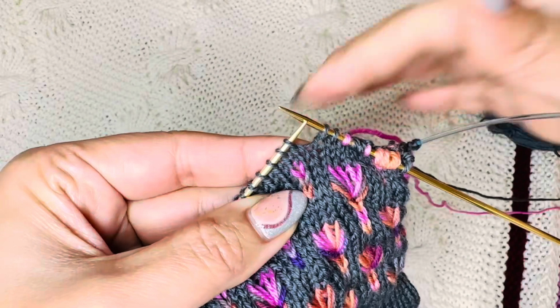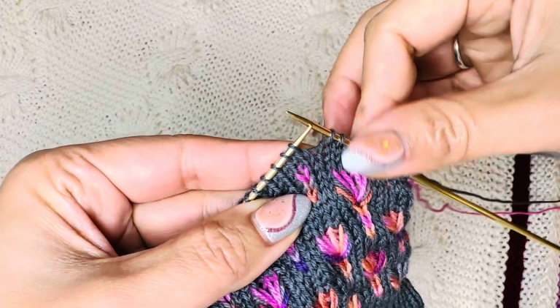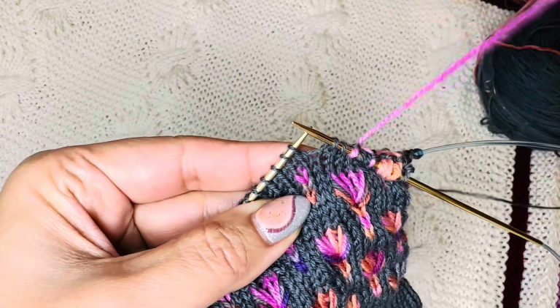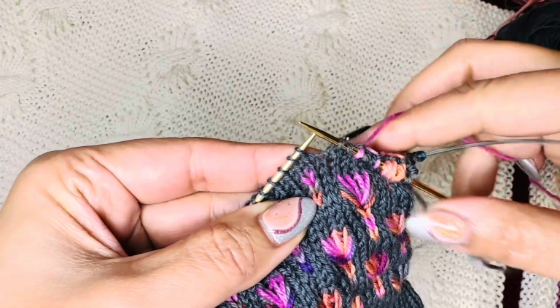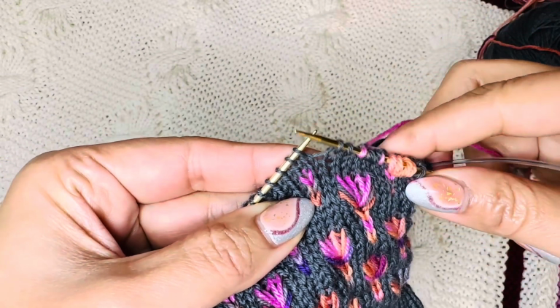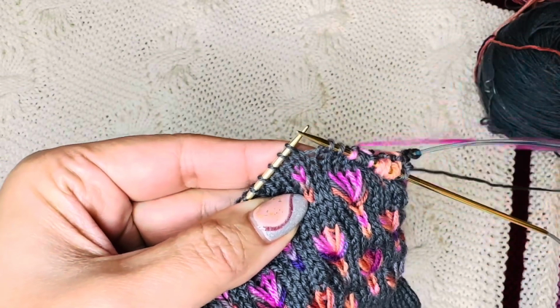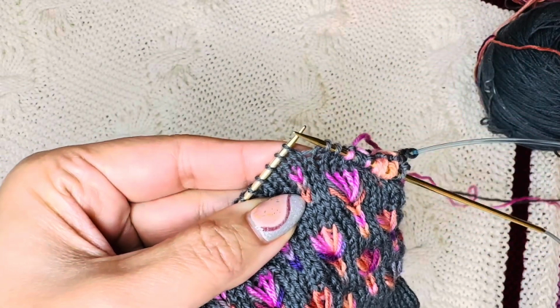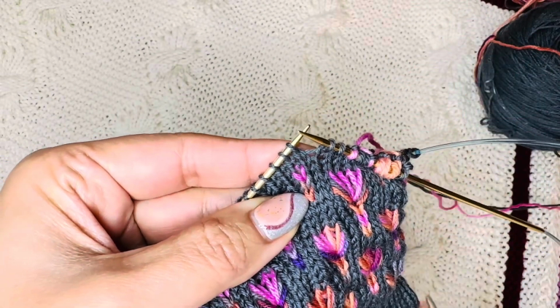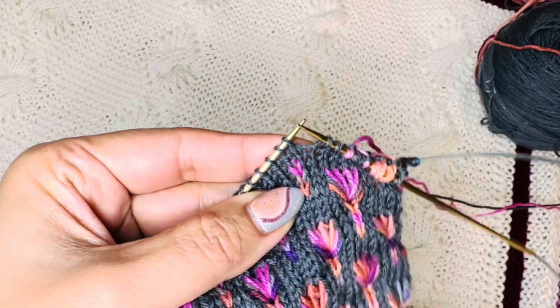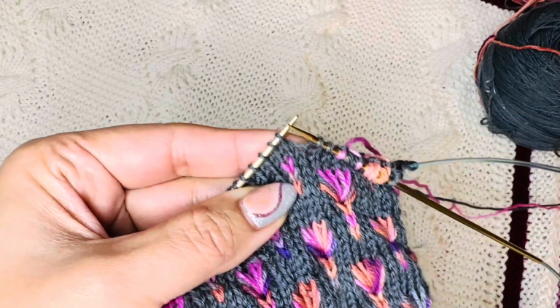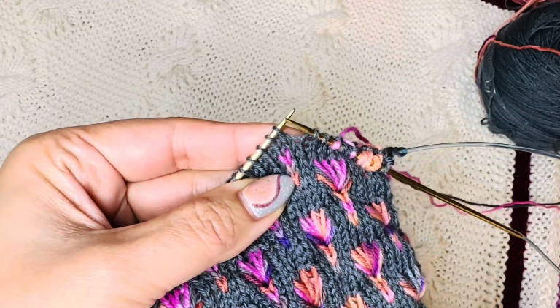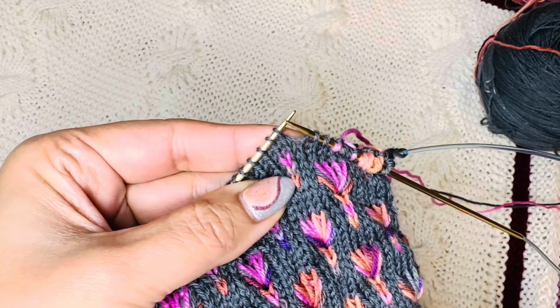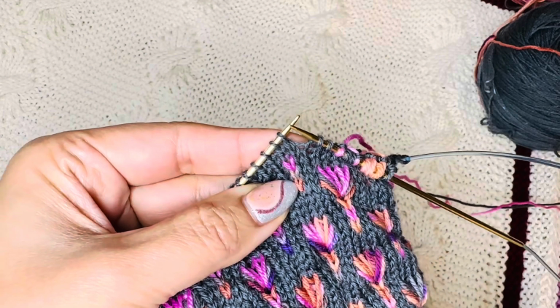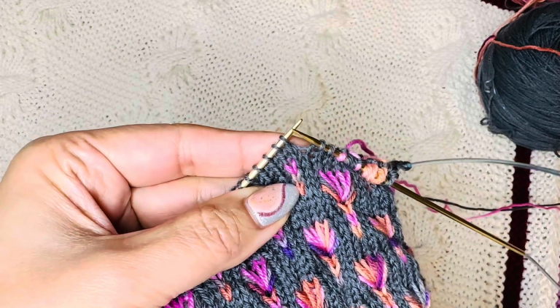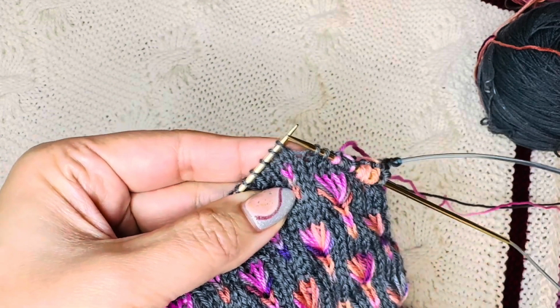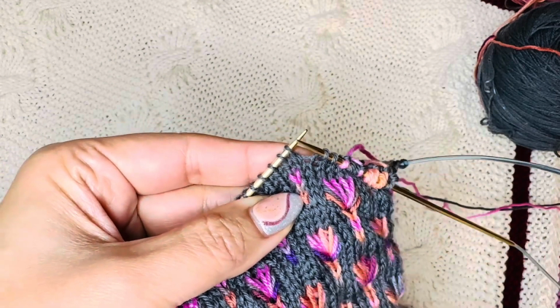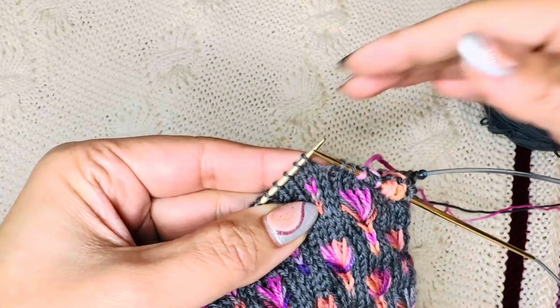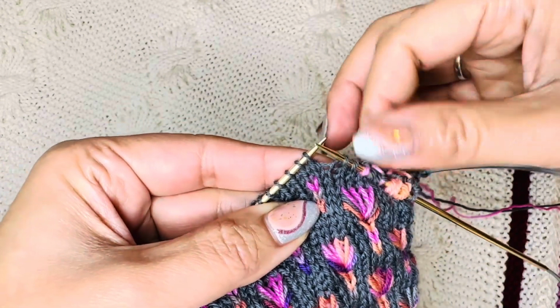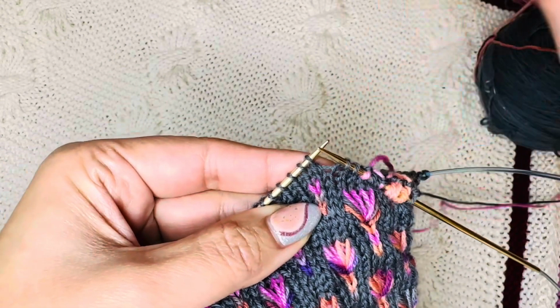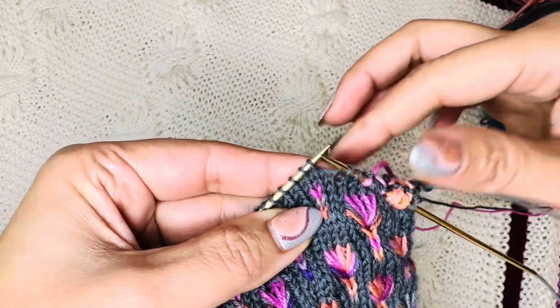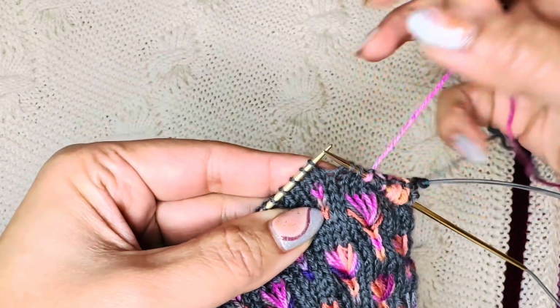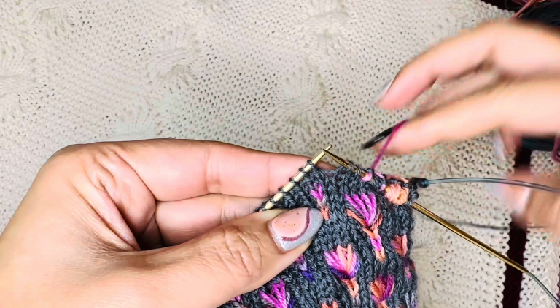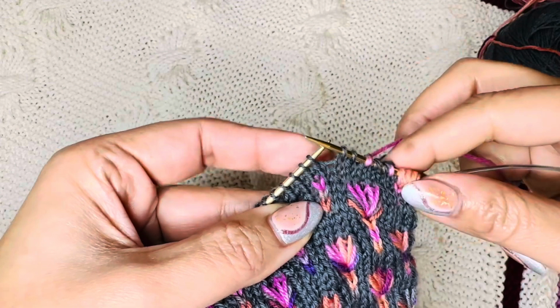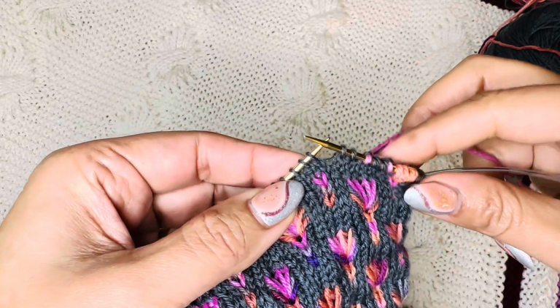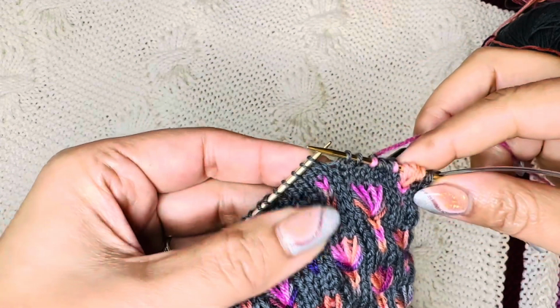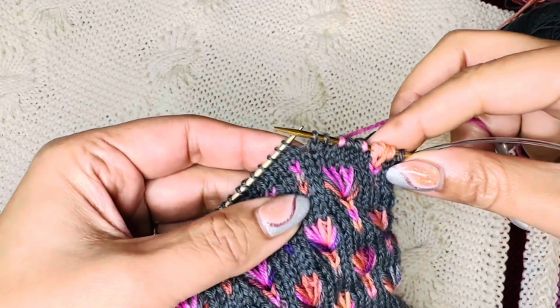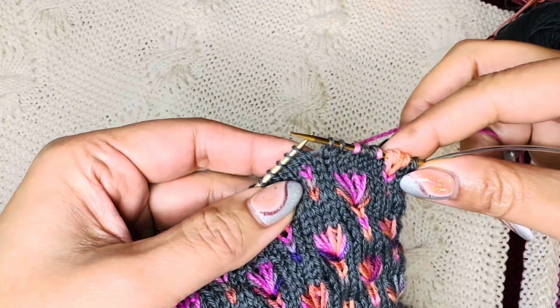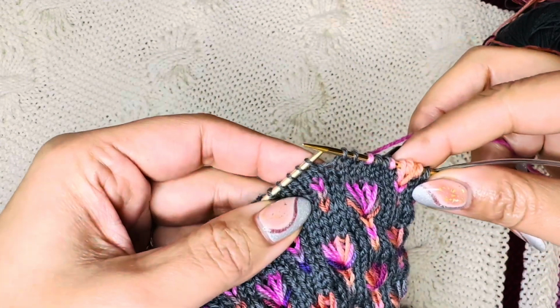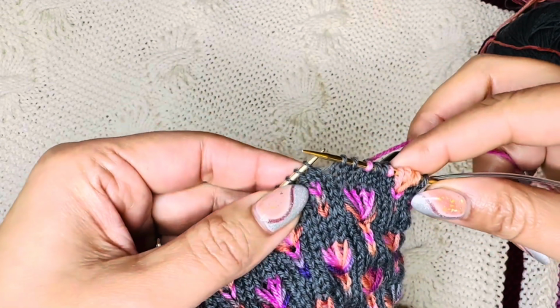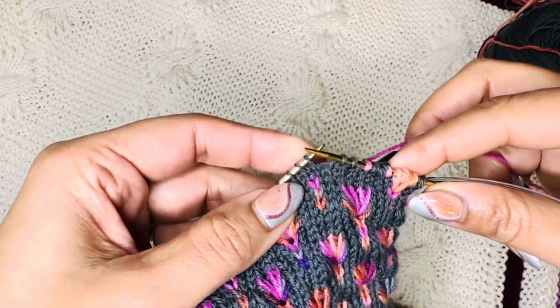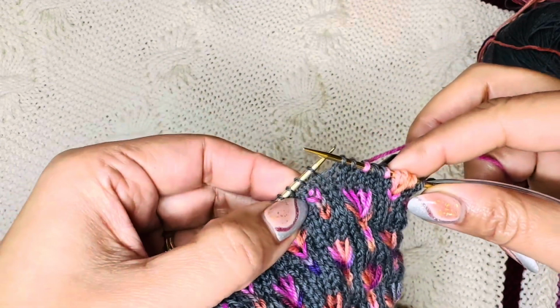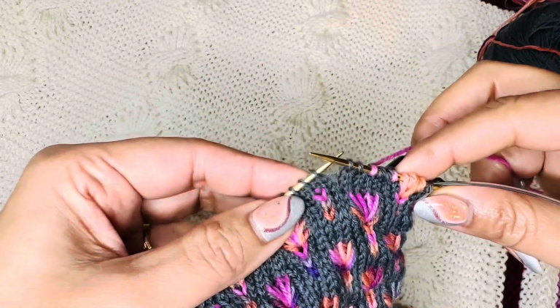Hi everyone, this is the socks pattern for the toe-off sock along, the last one from our 2023 sock along for toe-off. For this beautiful socks pattern I'm going to show you how to do the embroidery stitch.